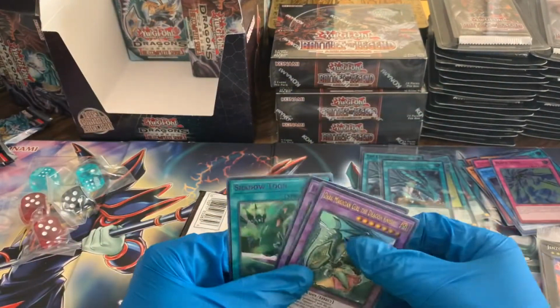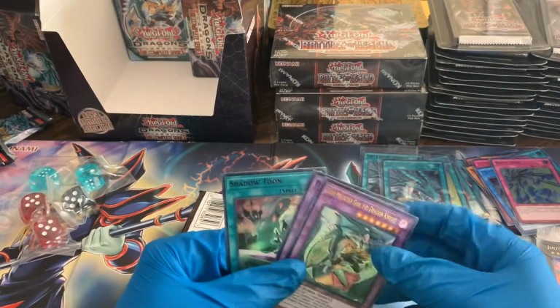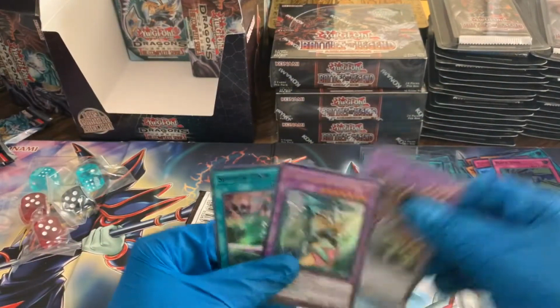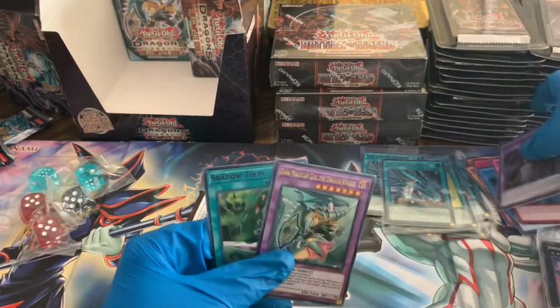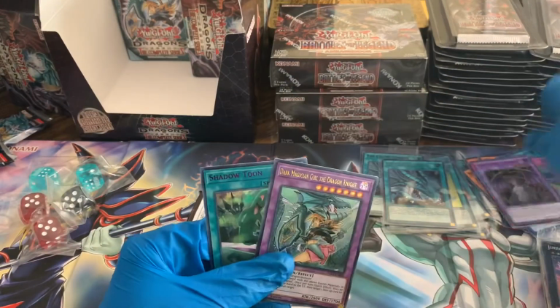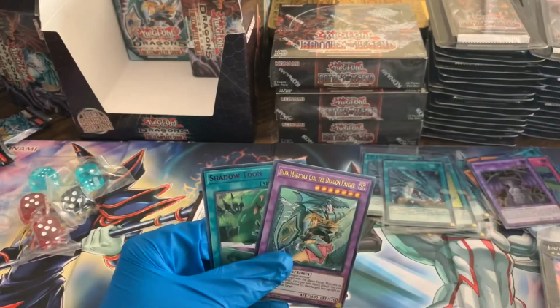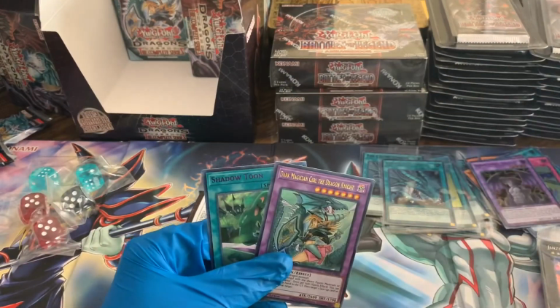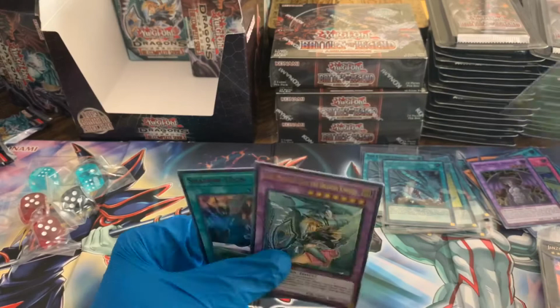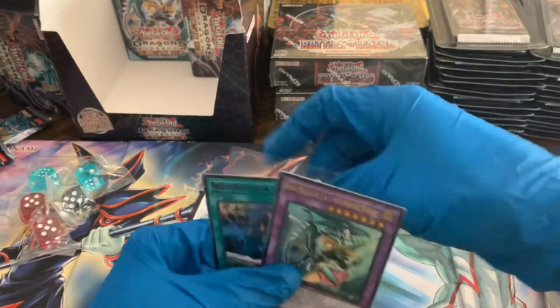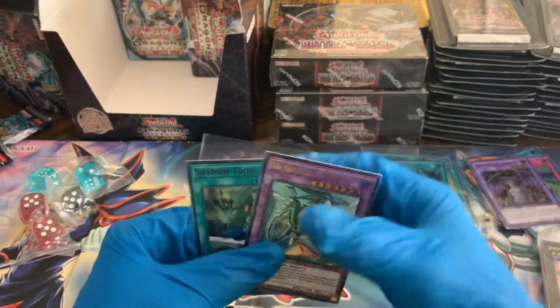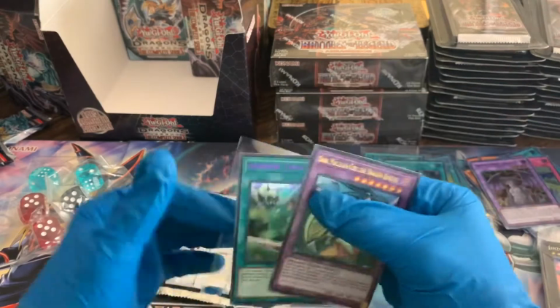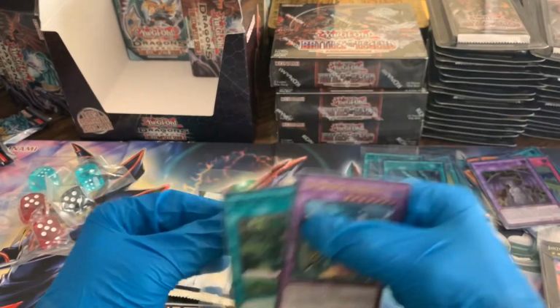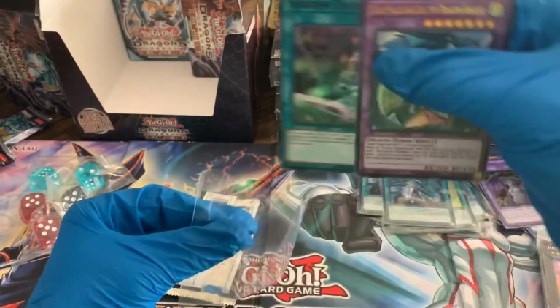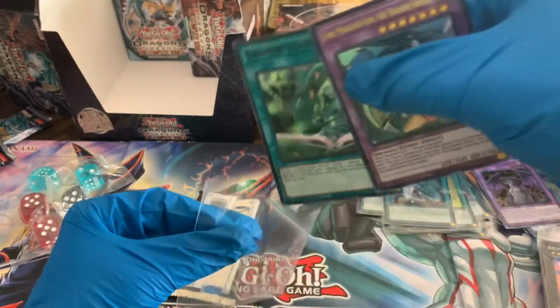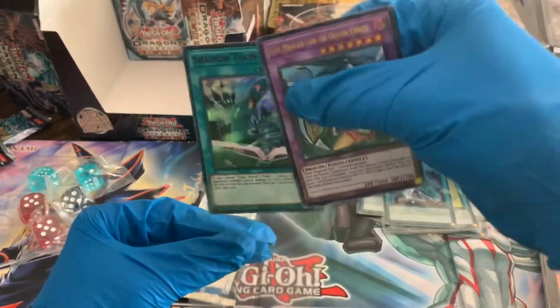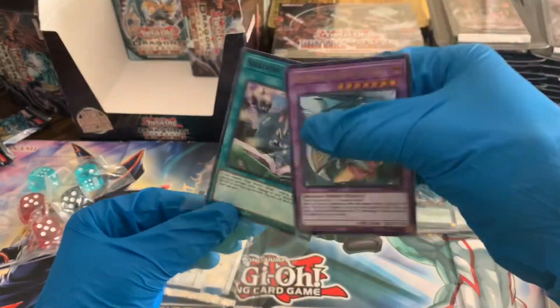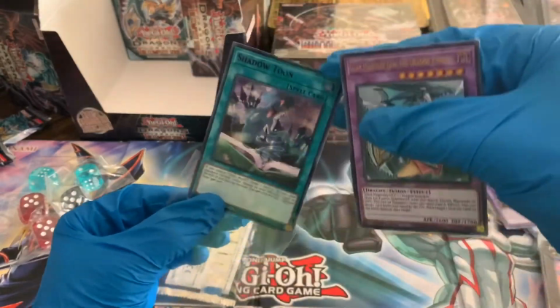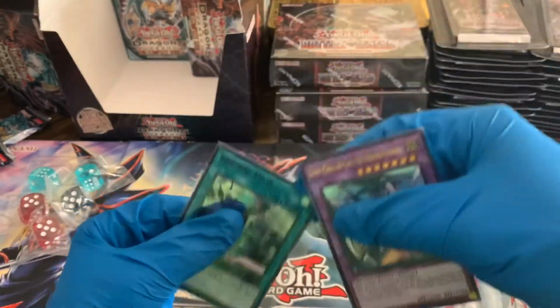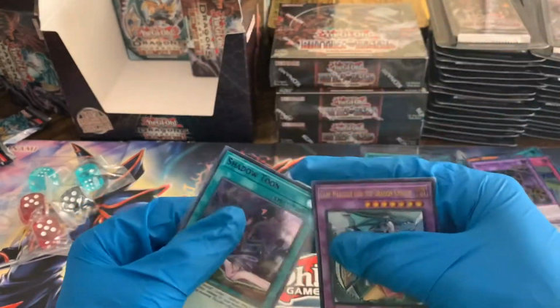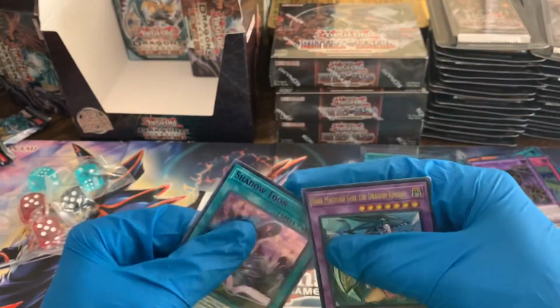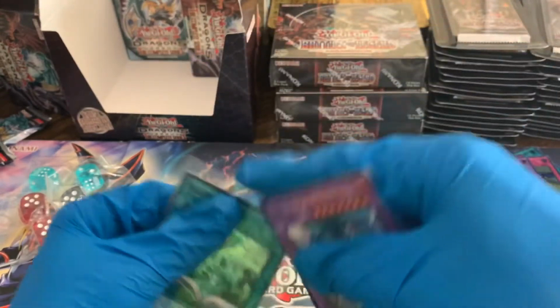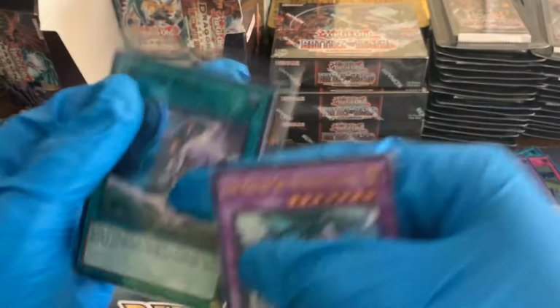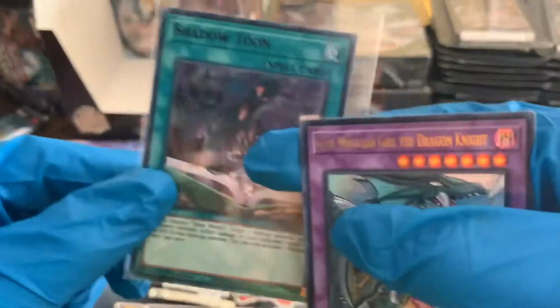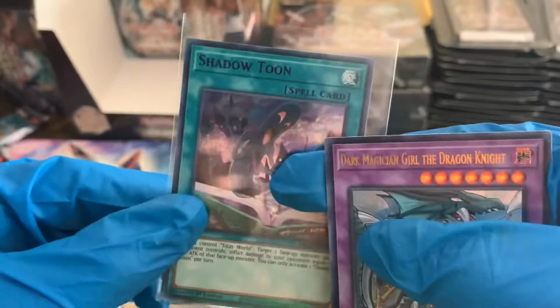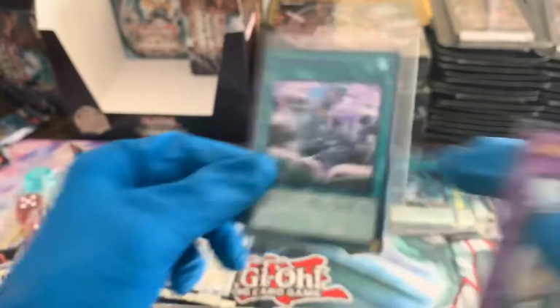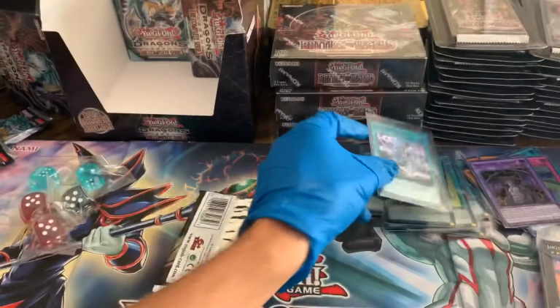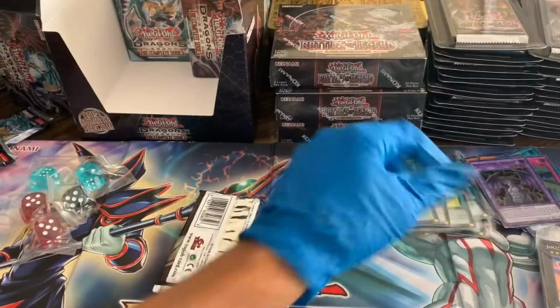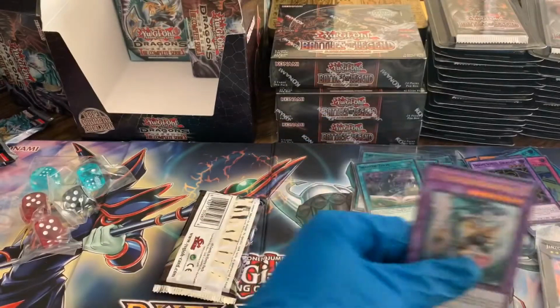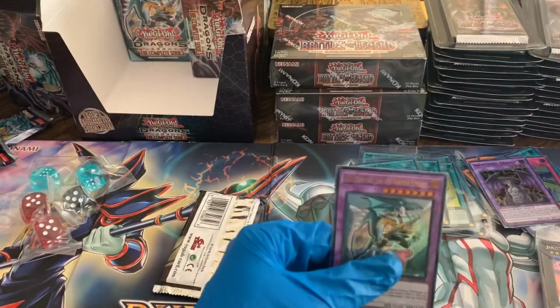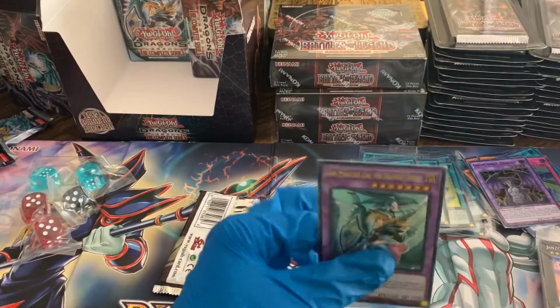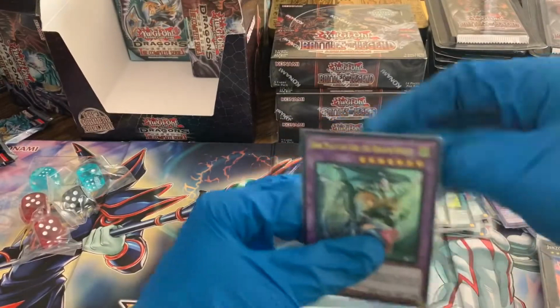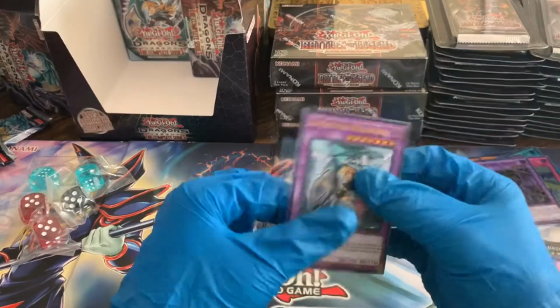I'll set this one to the side. I'm going to go ahead and sleeve up both of these — Shadow Tune, and that's looking like a purple art on that card. Very cool.